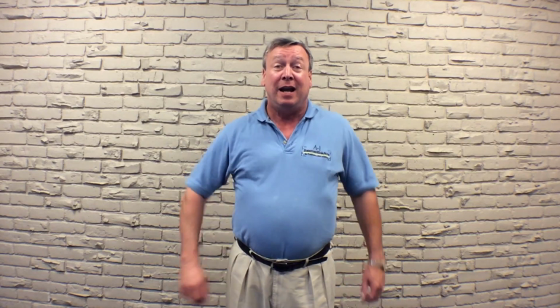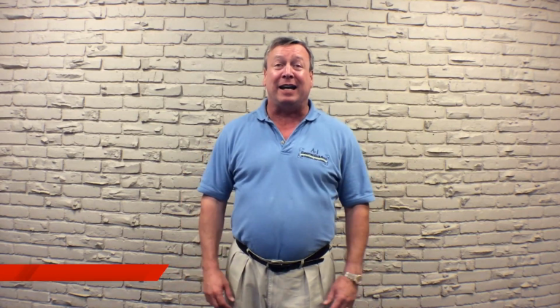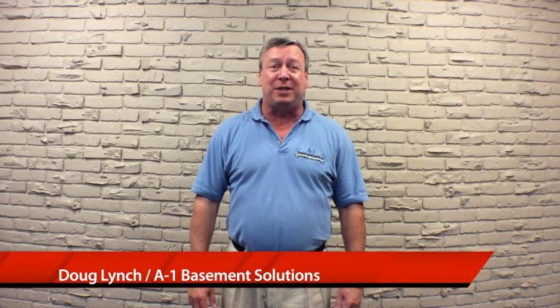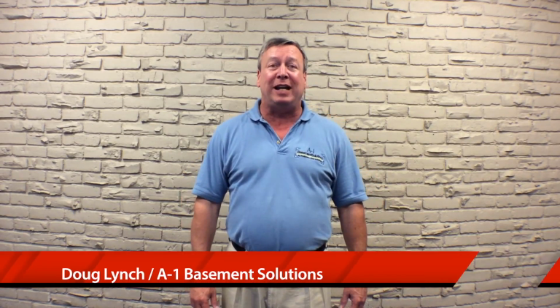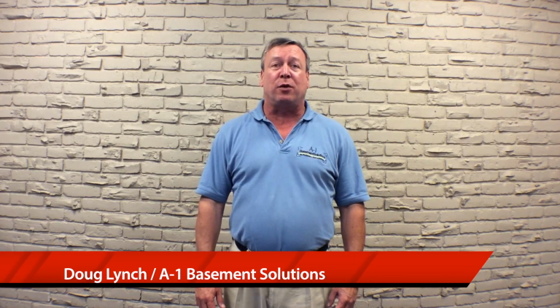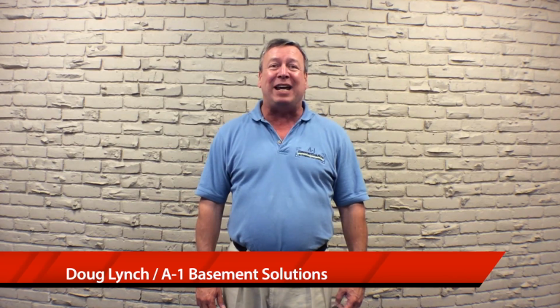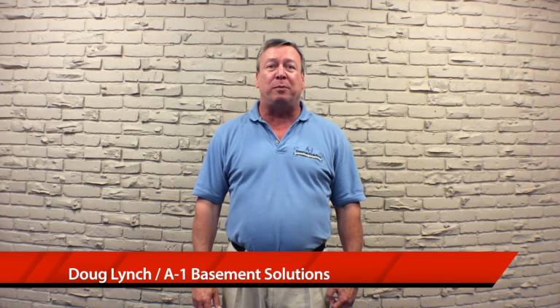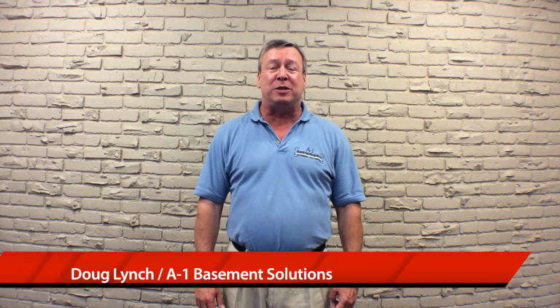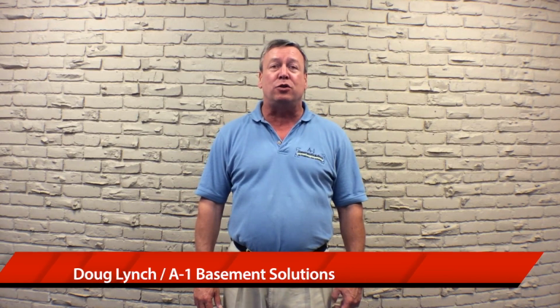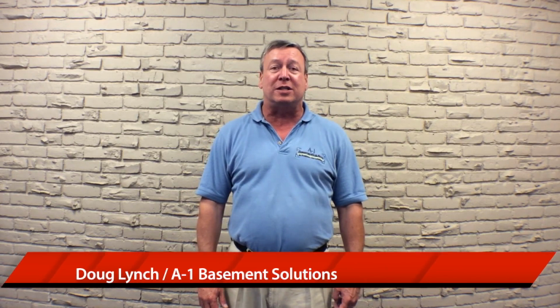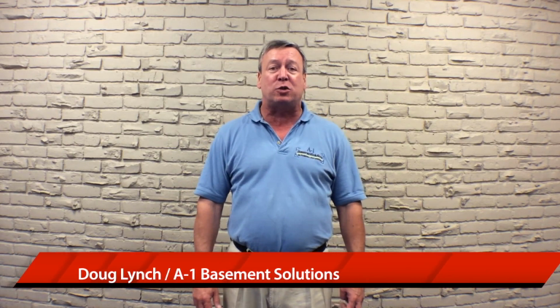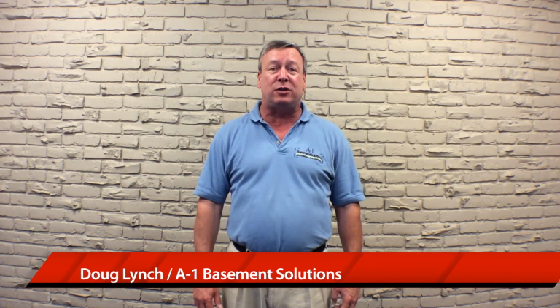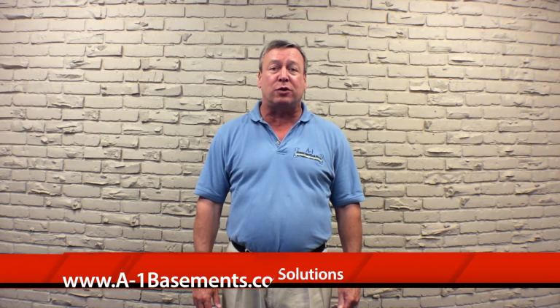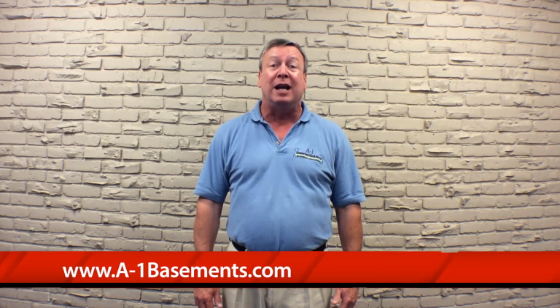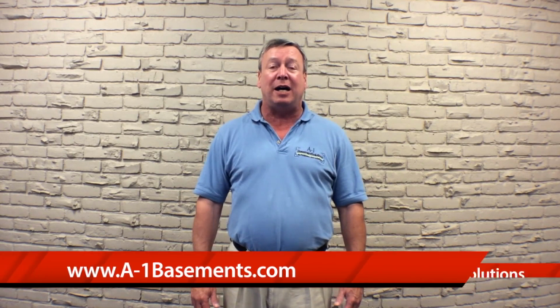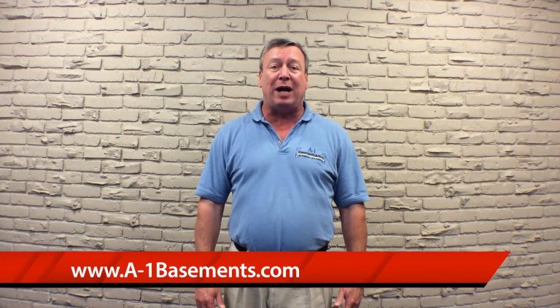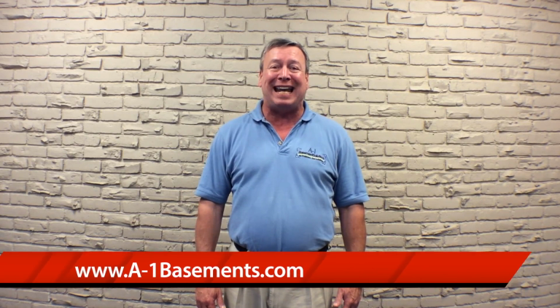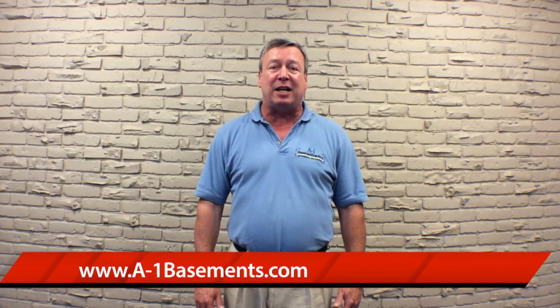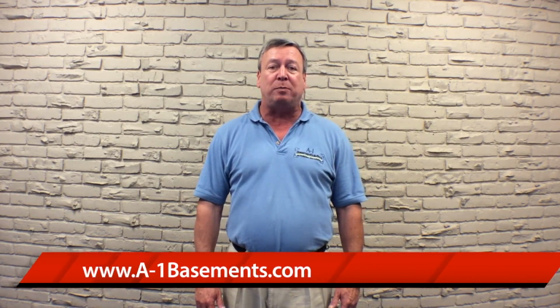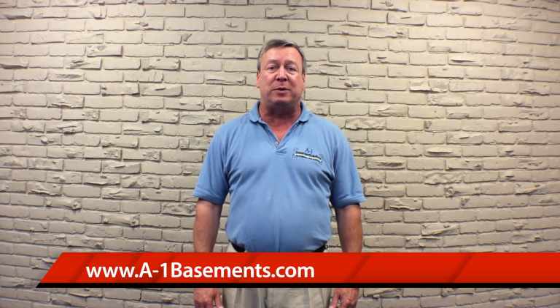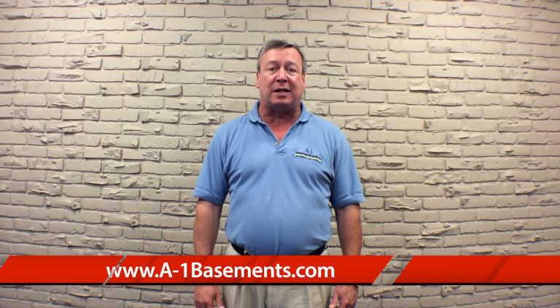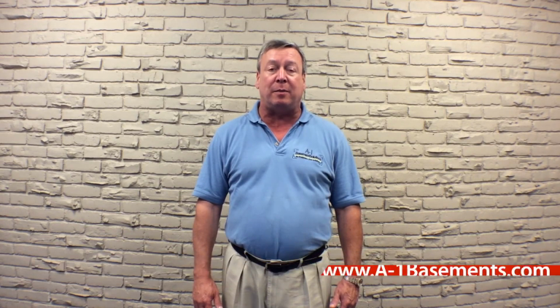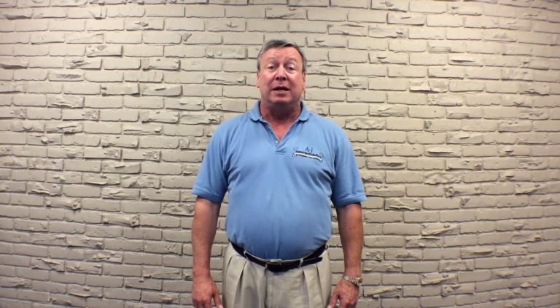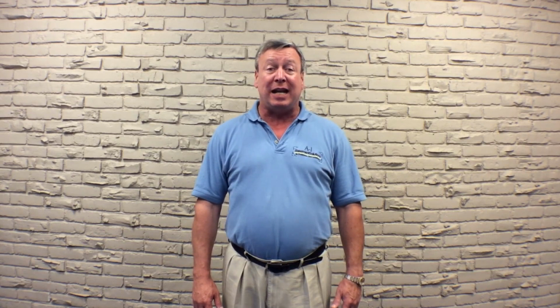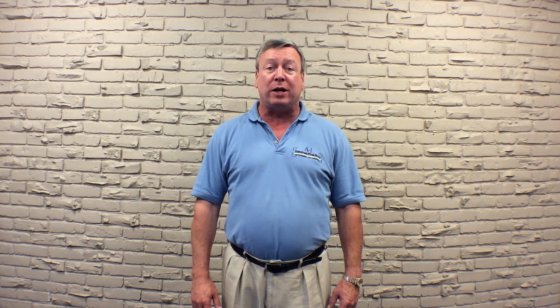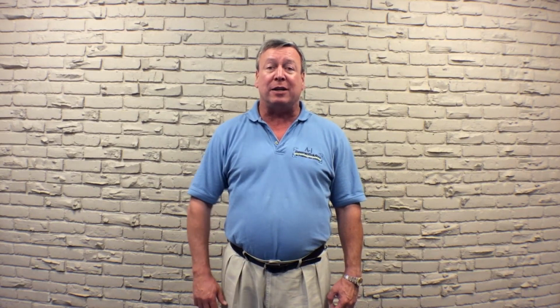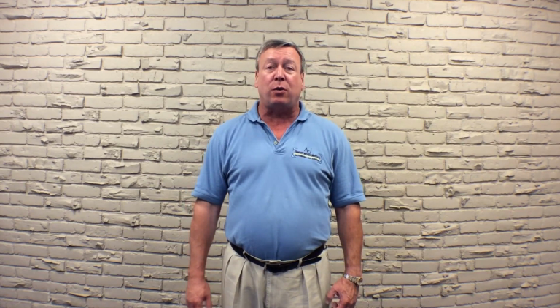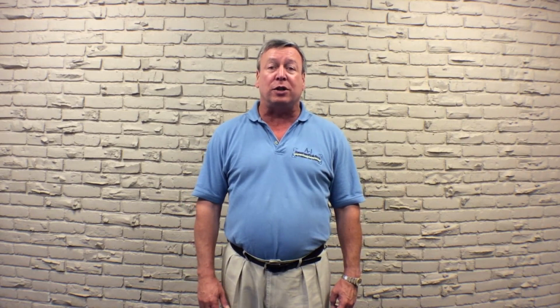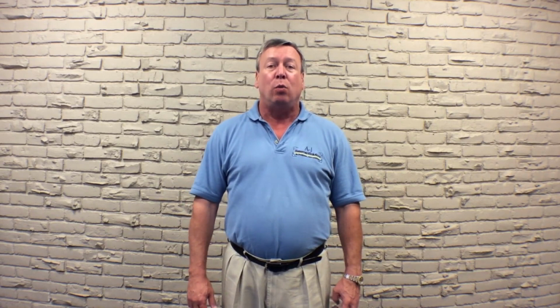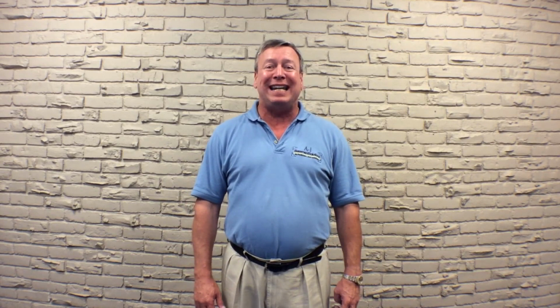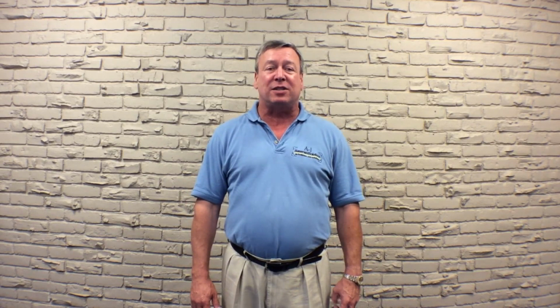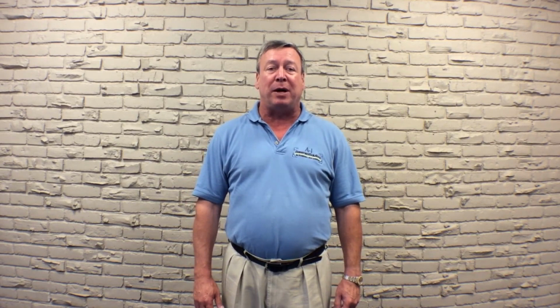Hi, I'm Doug Lynch from A1 Basement Solutions in Scotch Plains, New Jersey, on the web at a-1basements.com. Today we're here to answer the question: what is a sump pump?